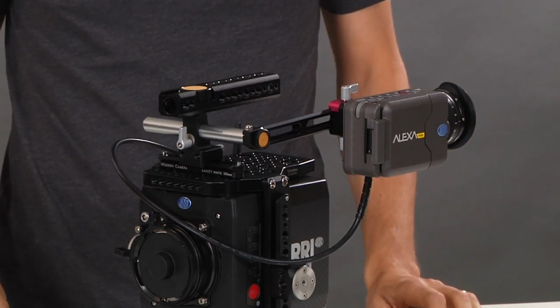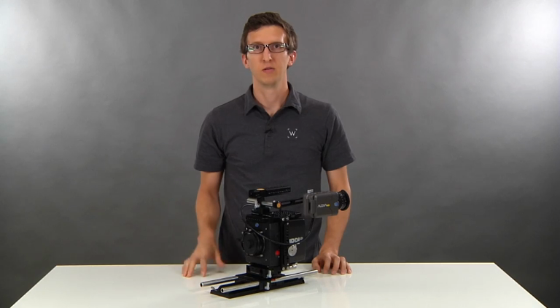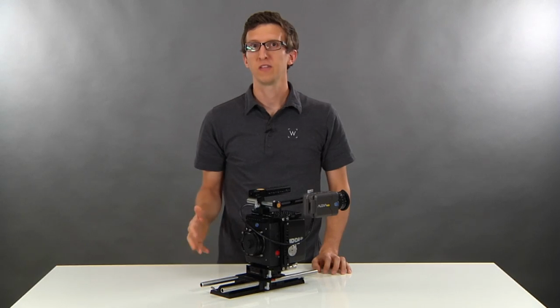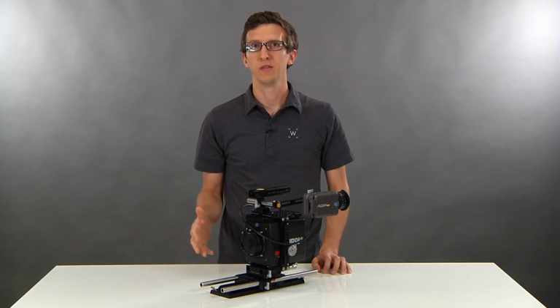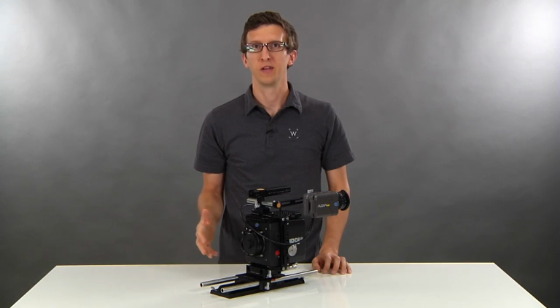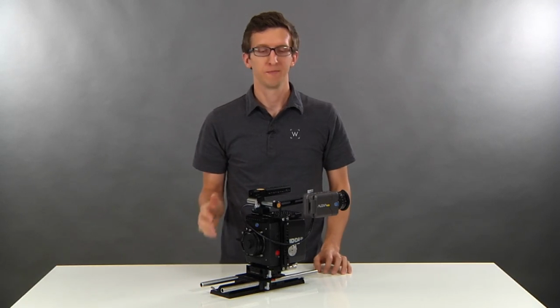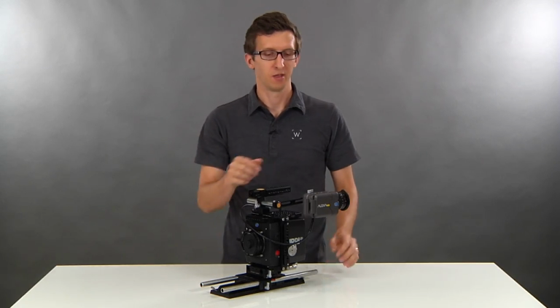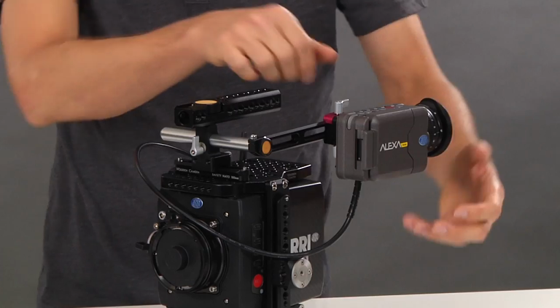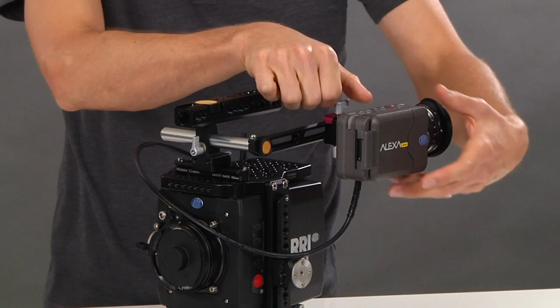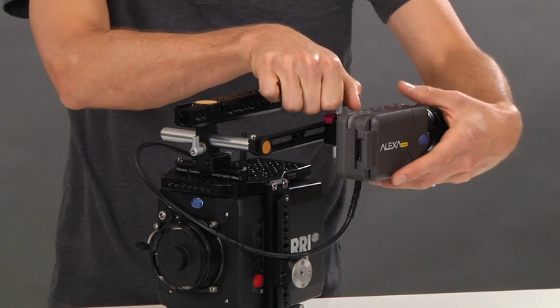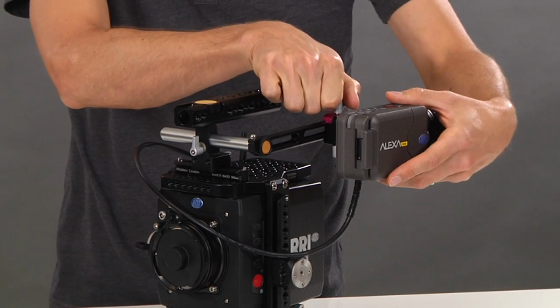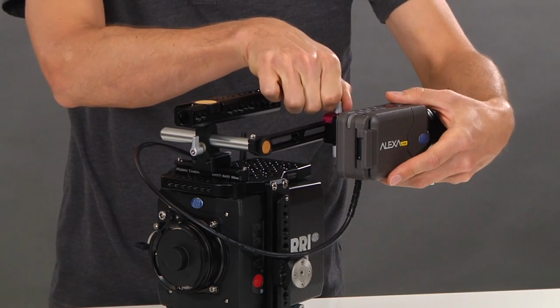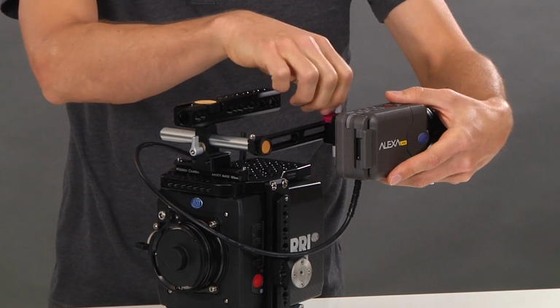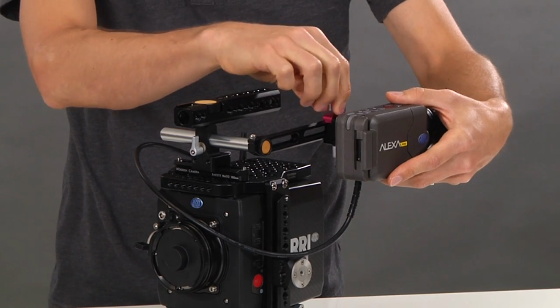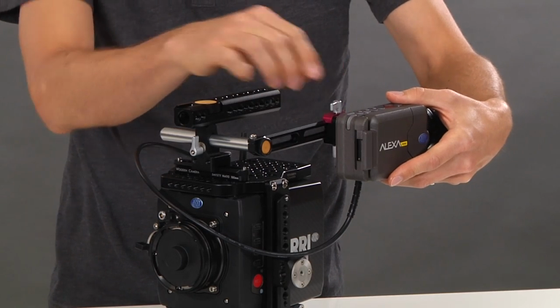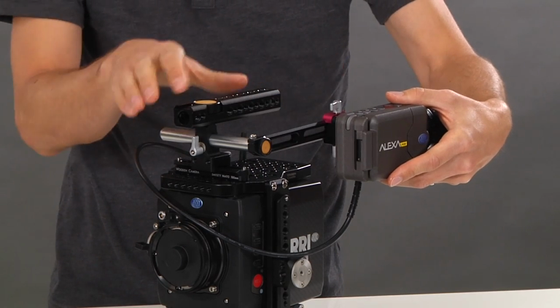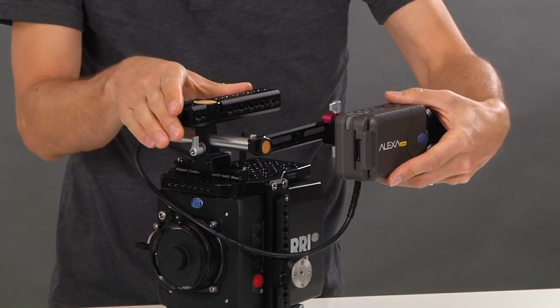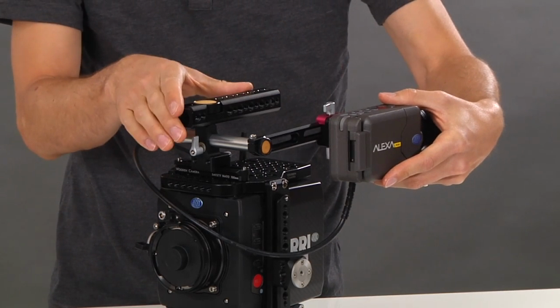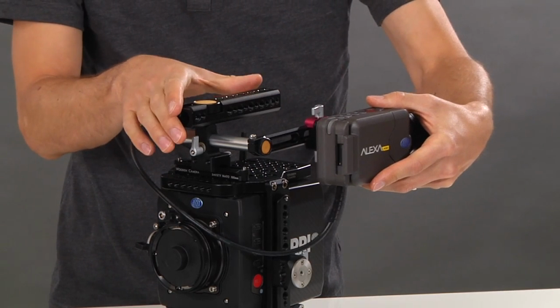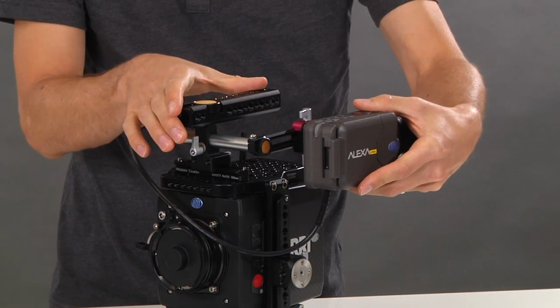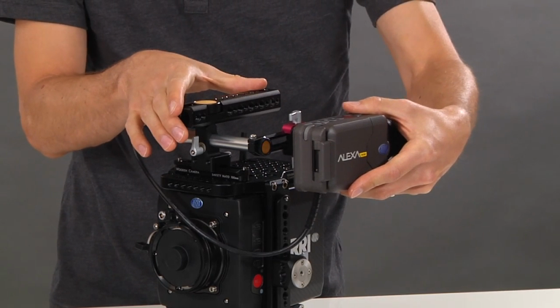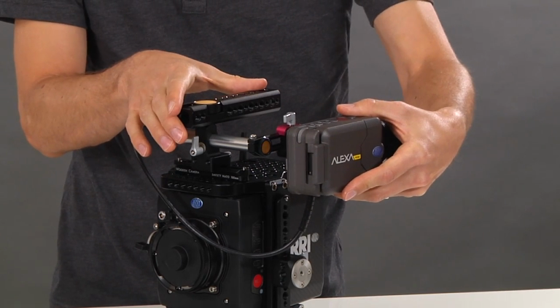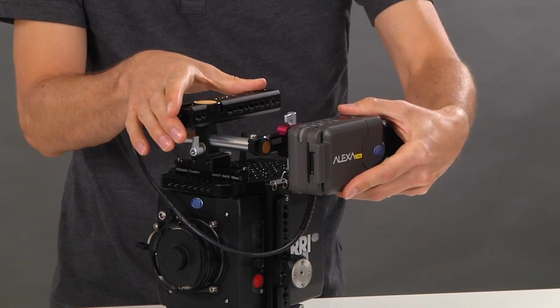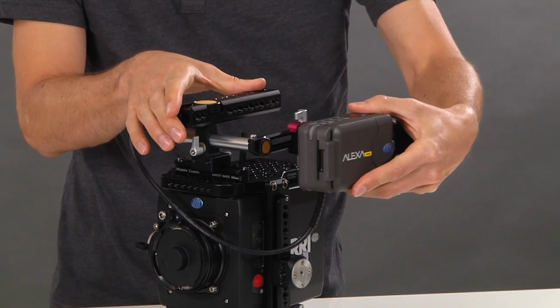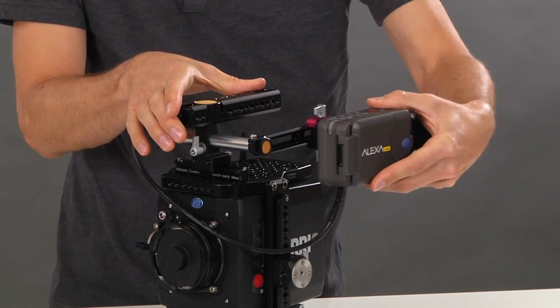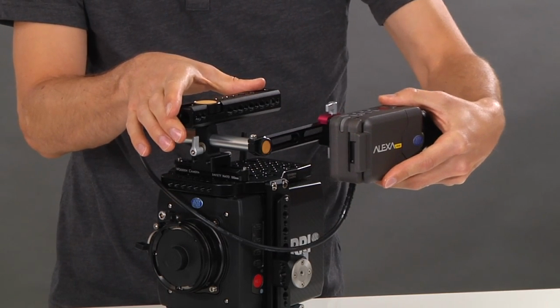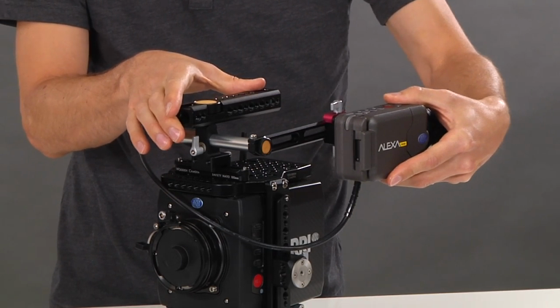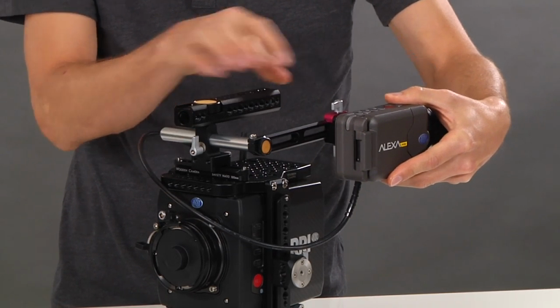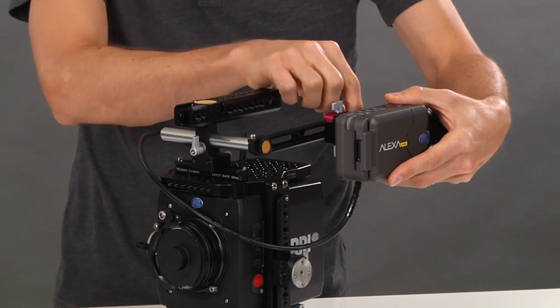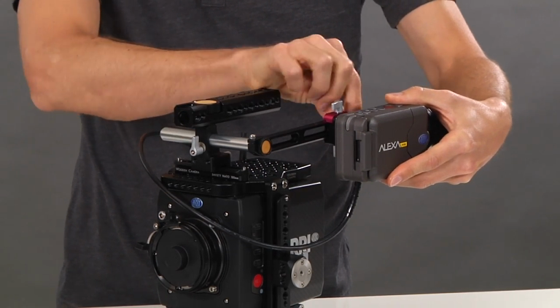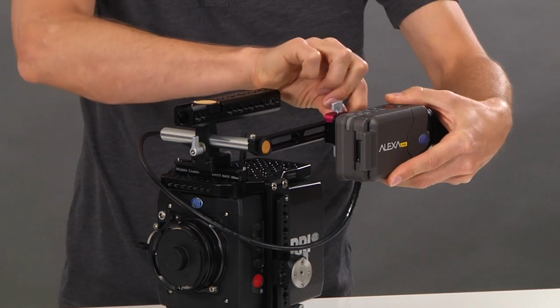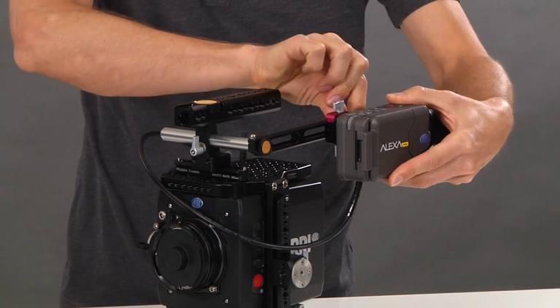To adjust the viewfinder, unlock the thumbscrew near the red piece. Then you can slide the viewfinder forwards and backwards. You can also quickly remove it.